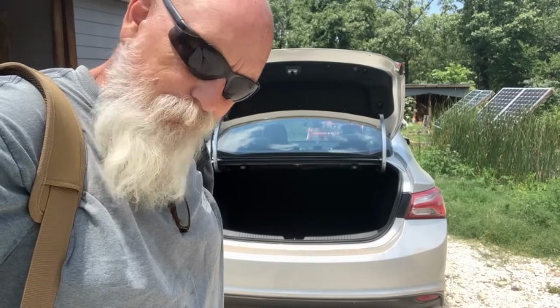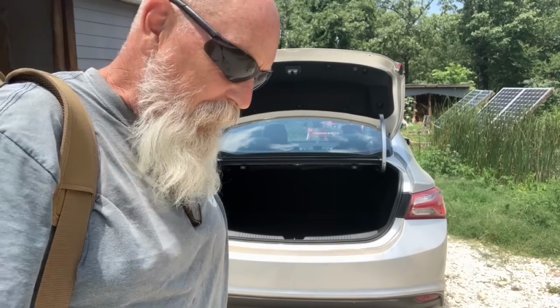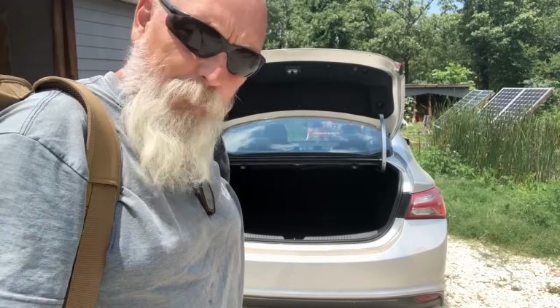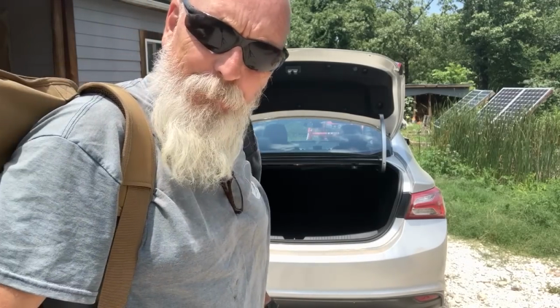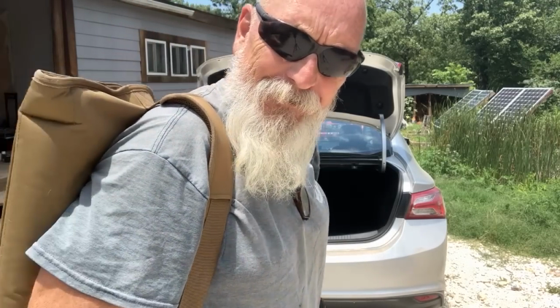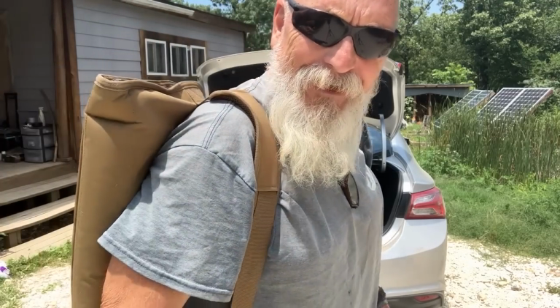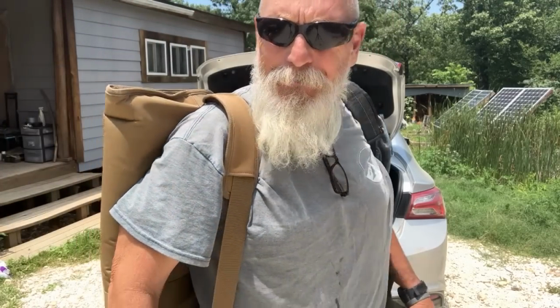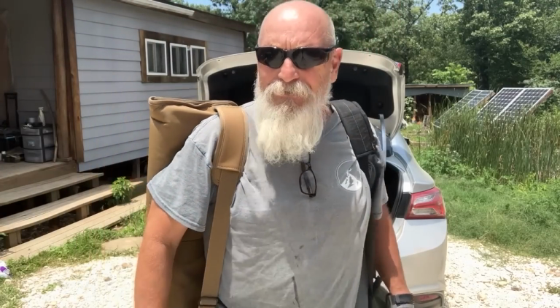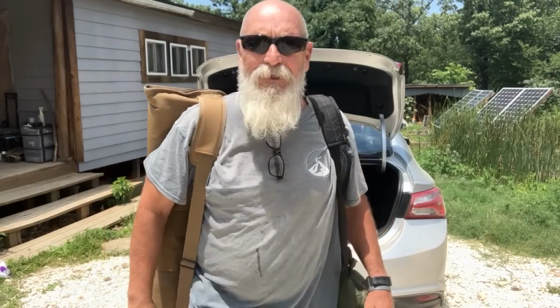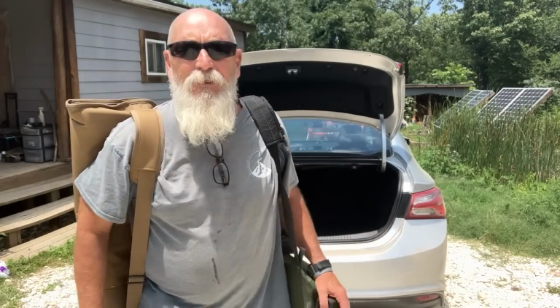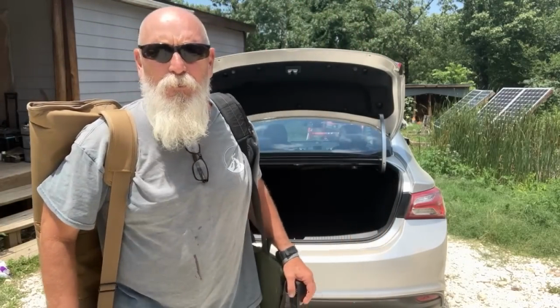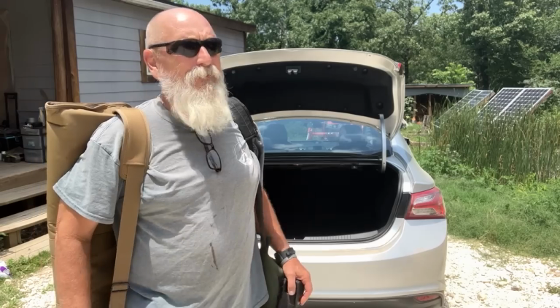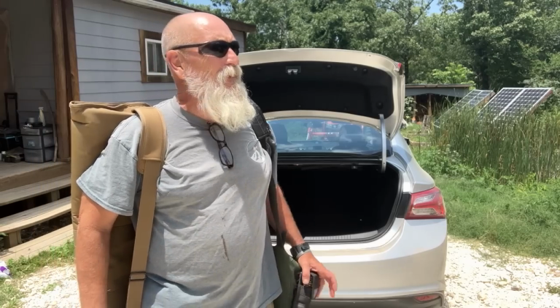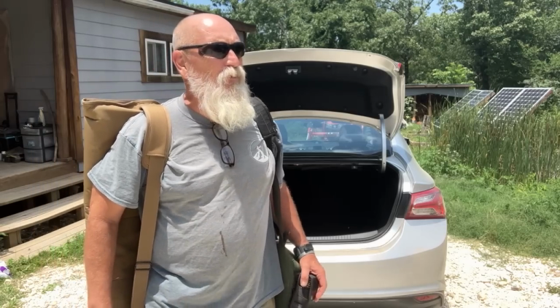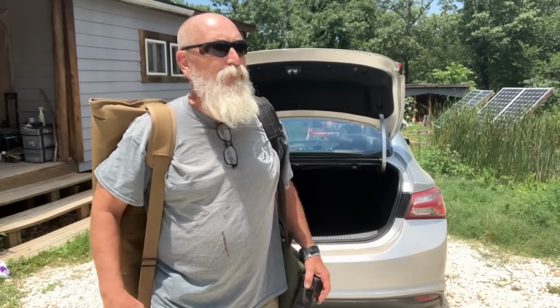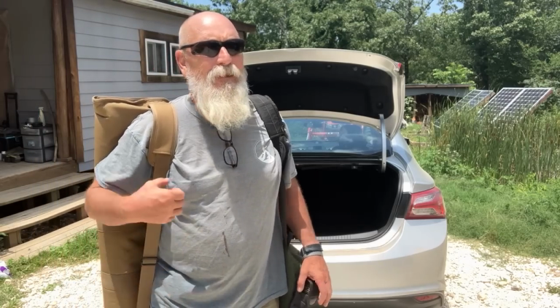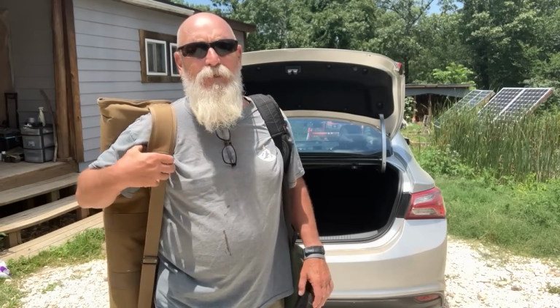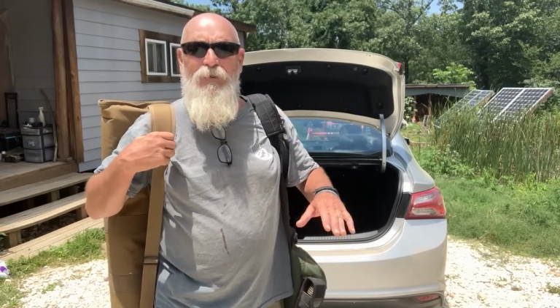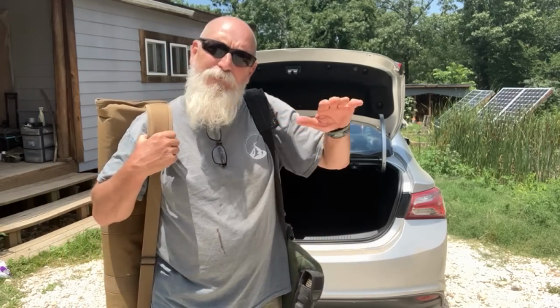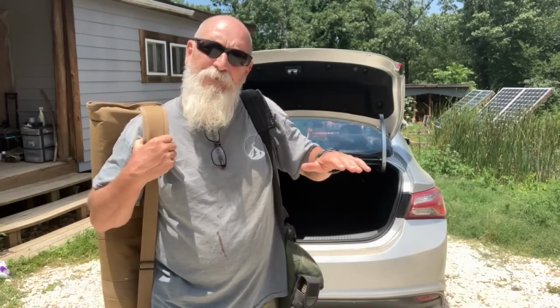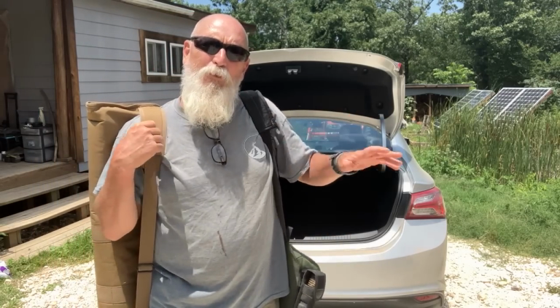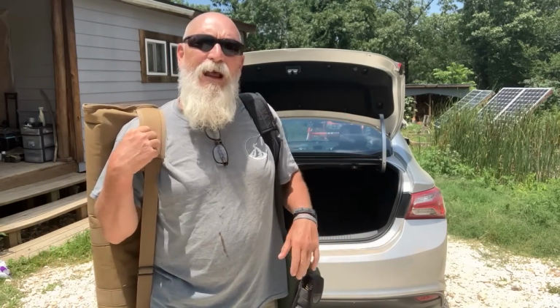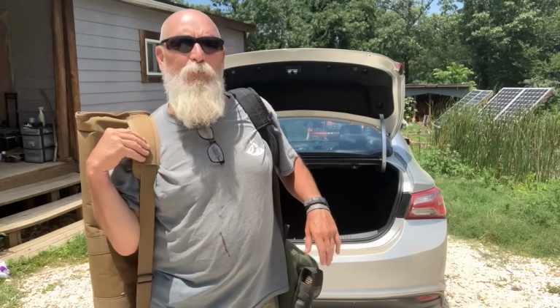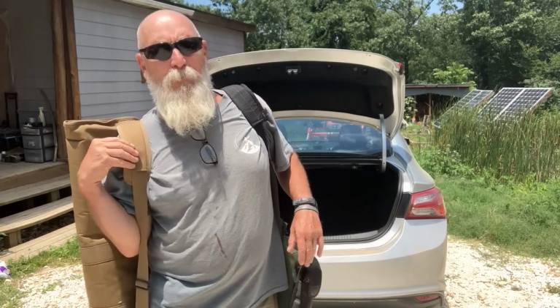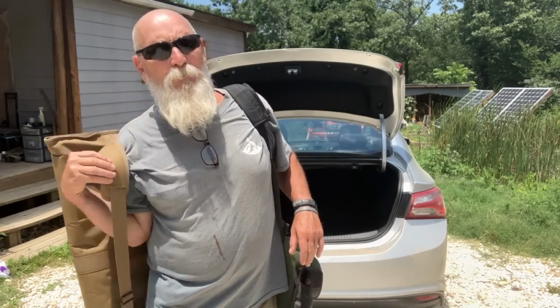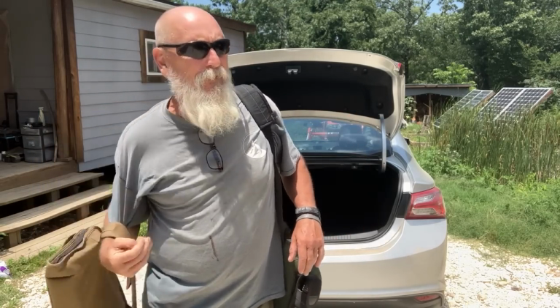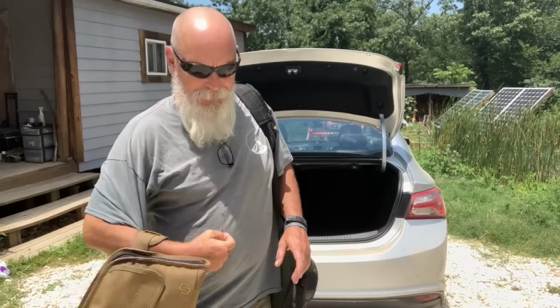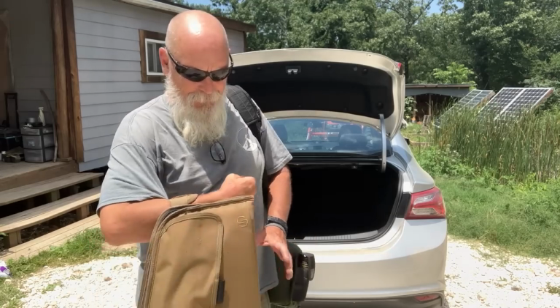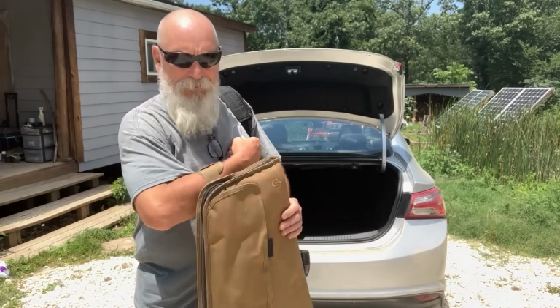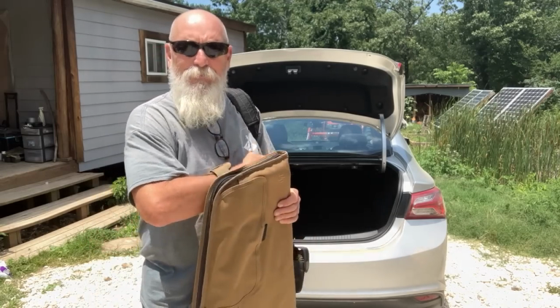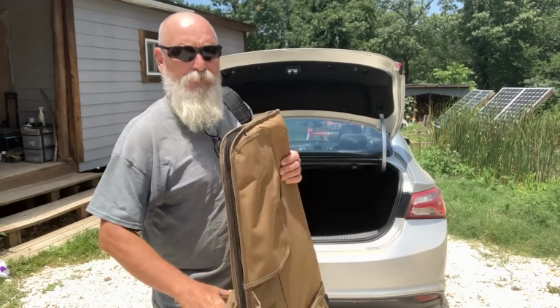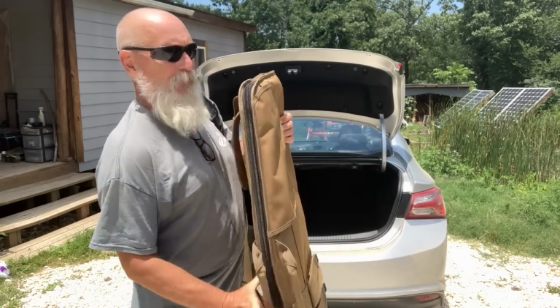Welcome to Viking Preparedness. I am PJ. We're going to take a little drive, and whenever I drive more than an hour away from home, we take some extra things.